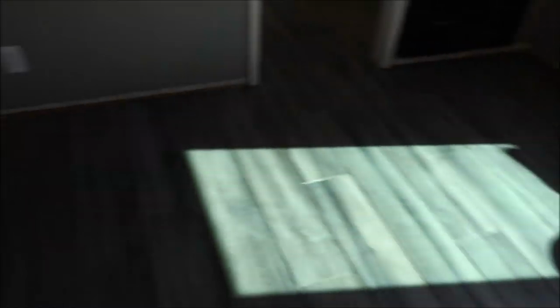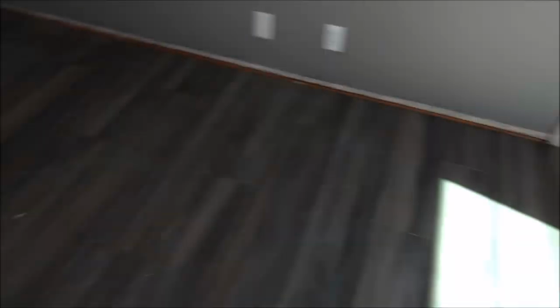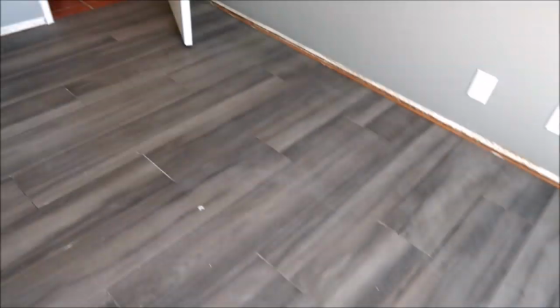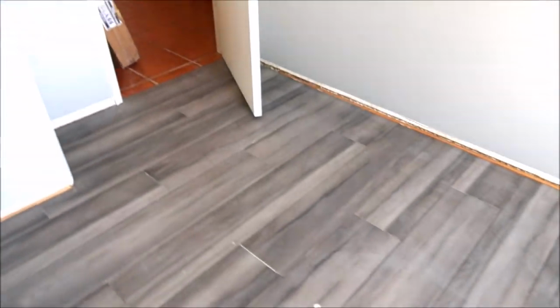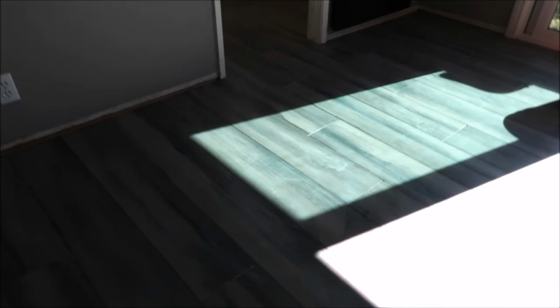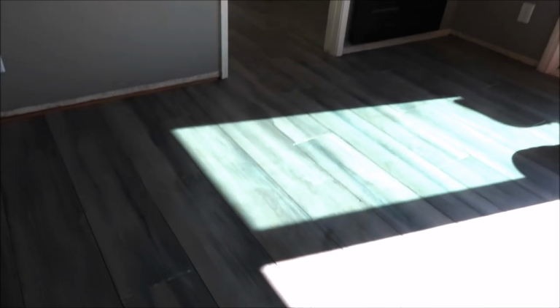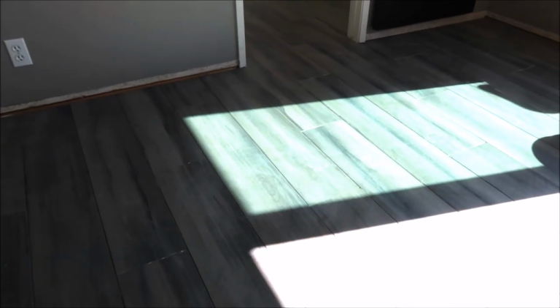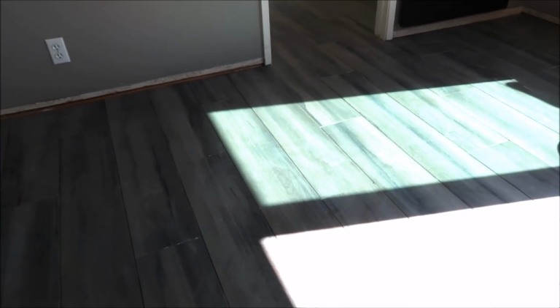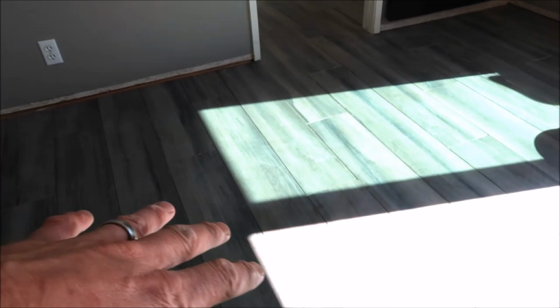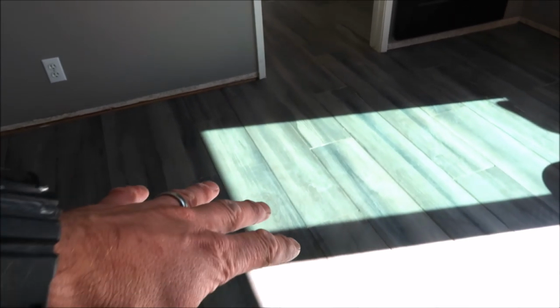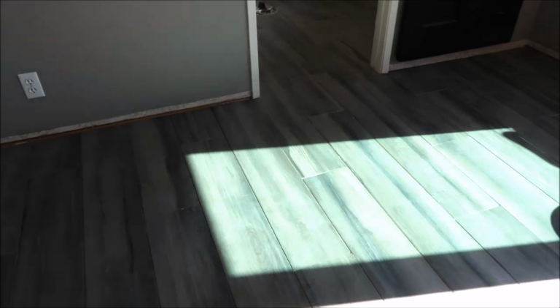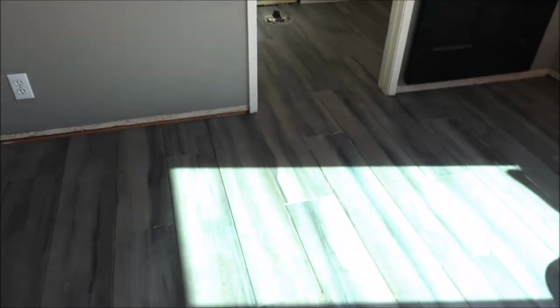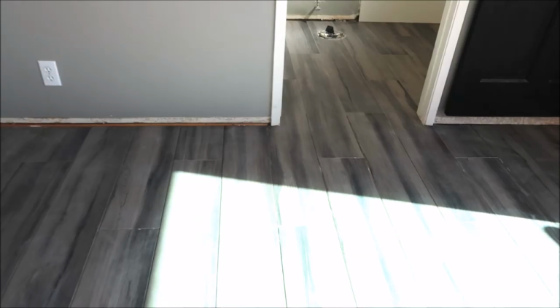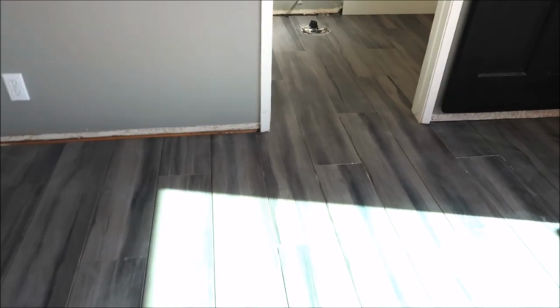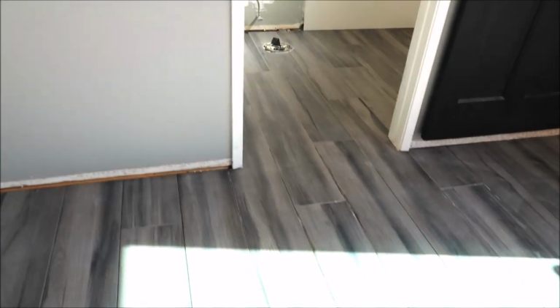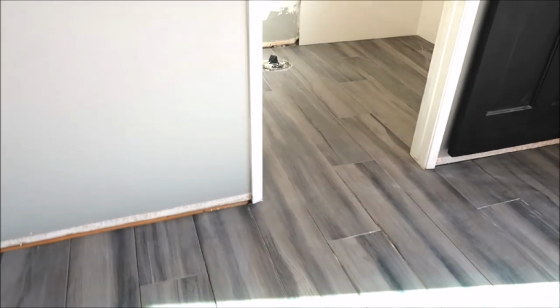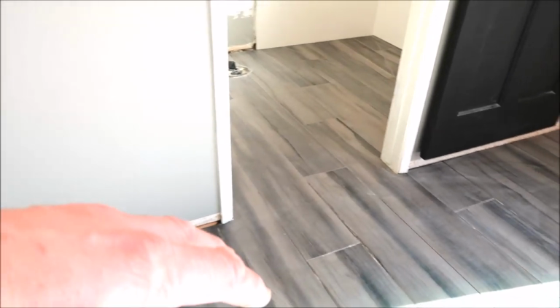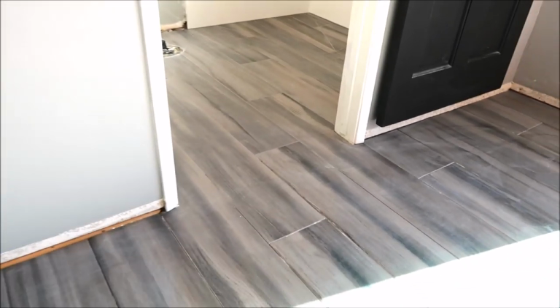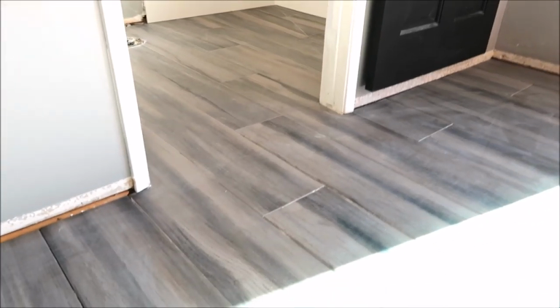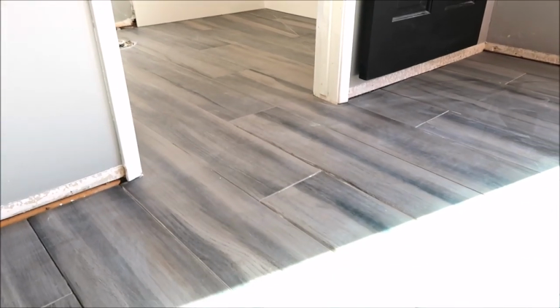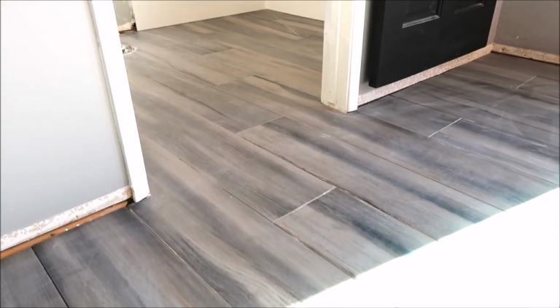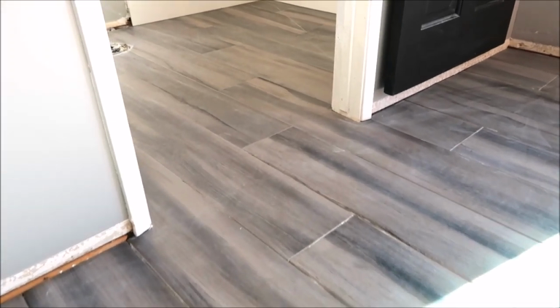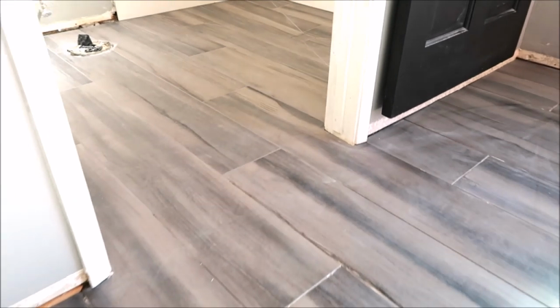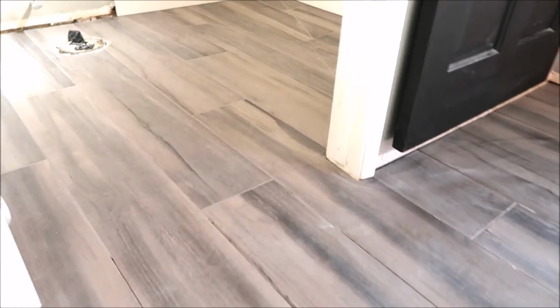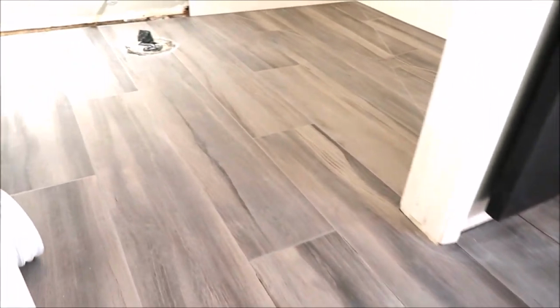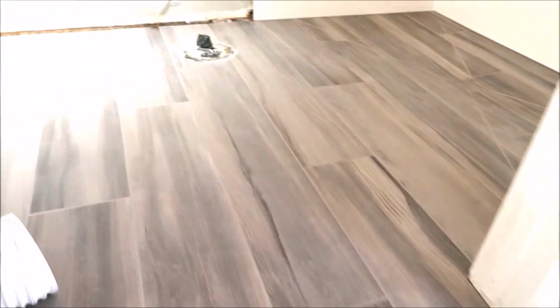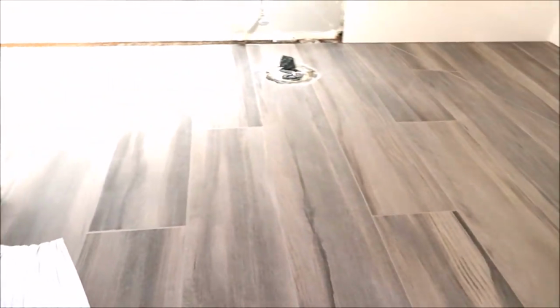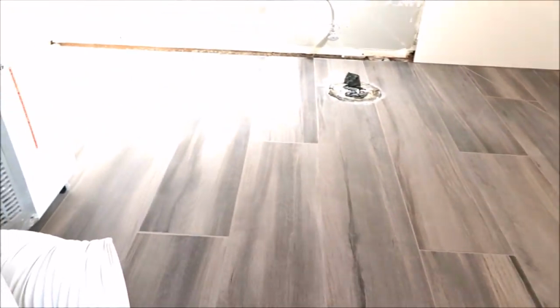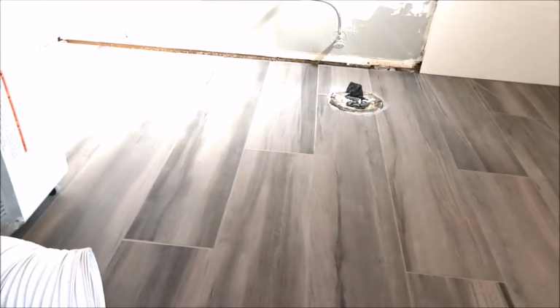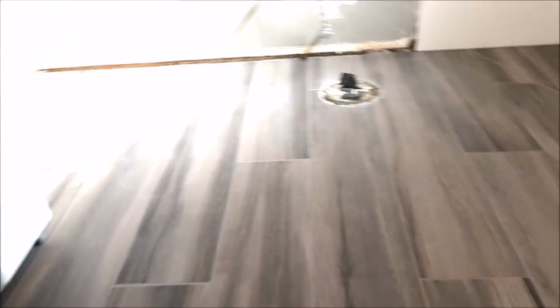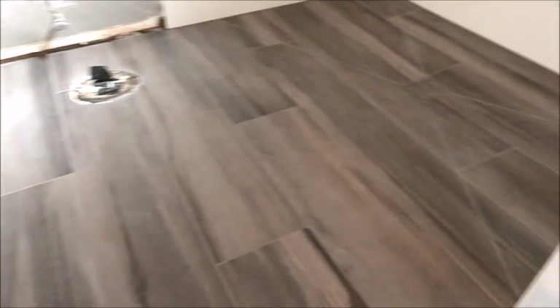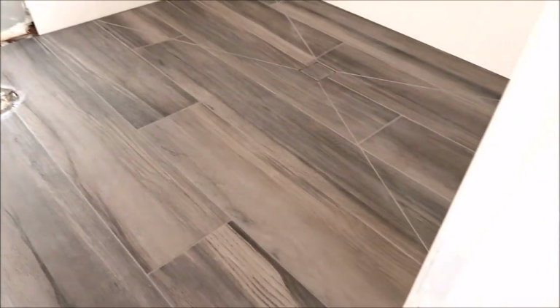Looks wonderful. The best part of this porcelain plank floor is that it is absolutely seamless — flows right into the bathroom and right into the shower.